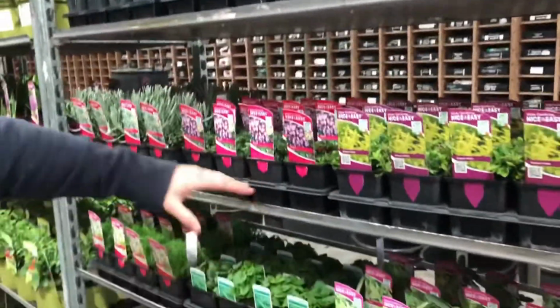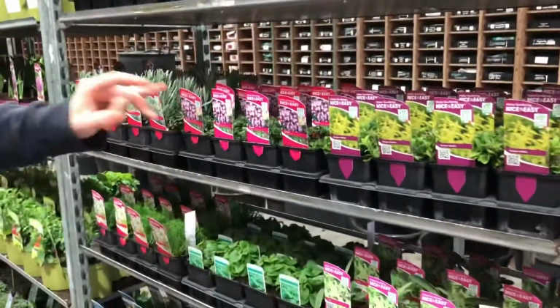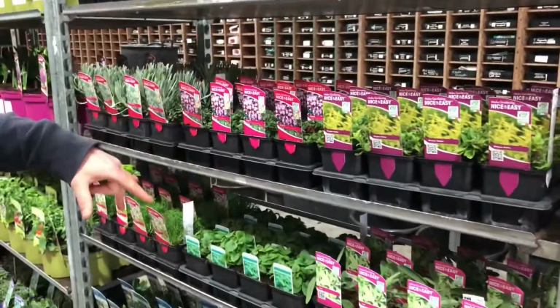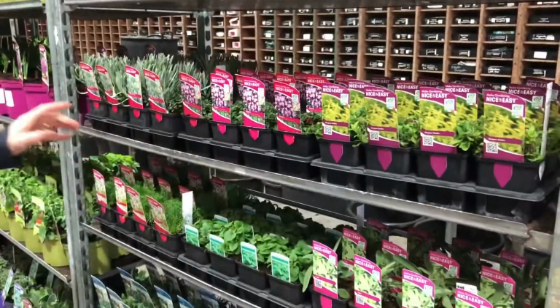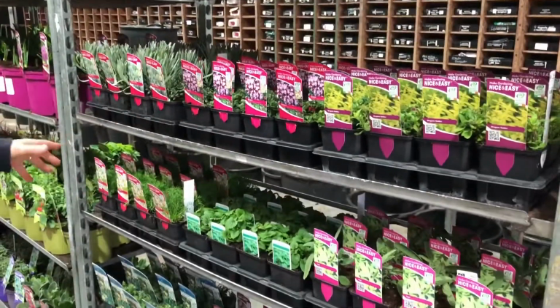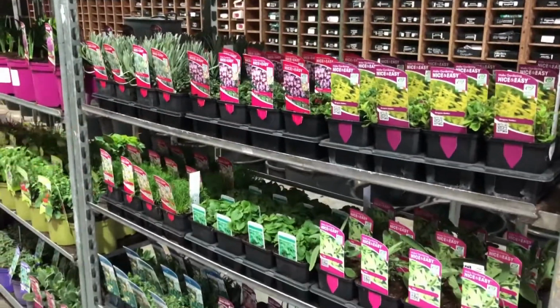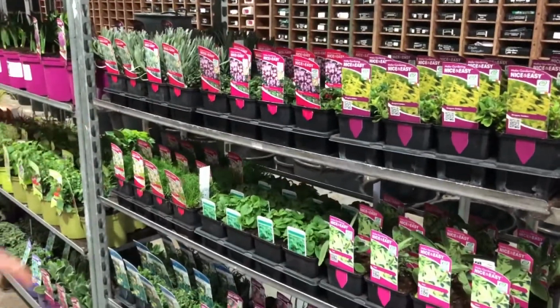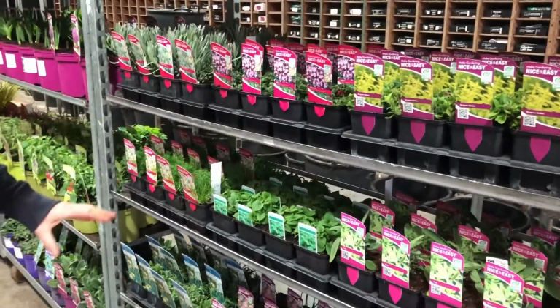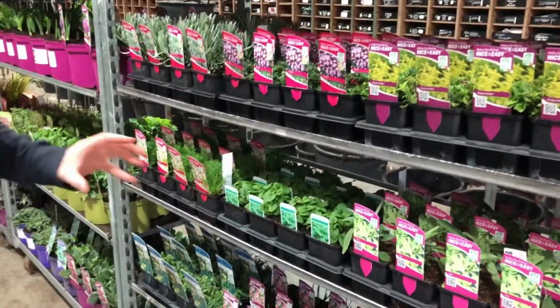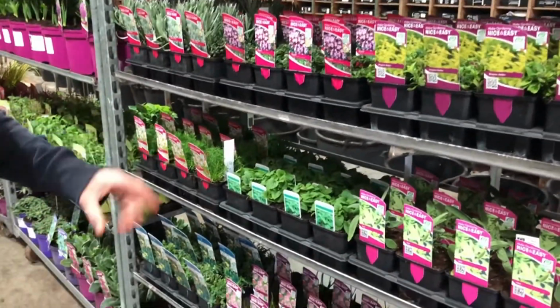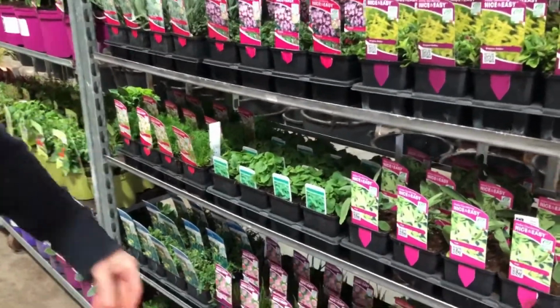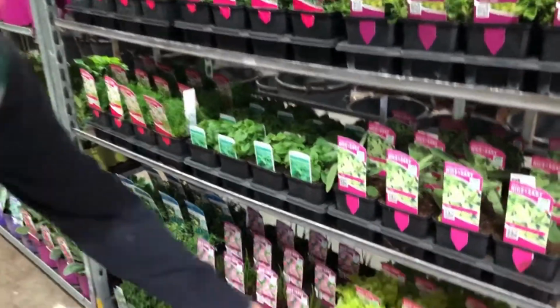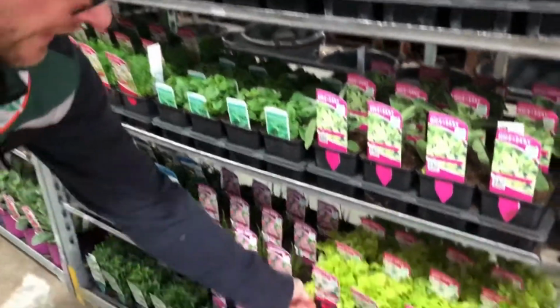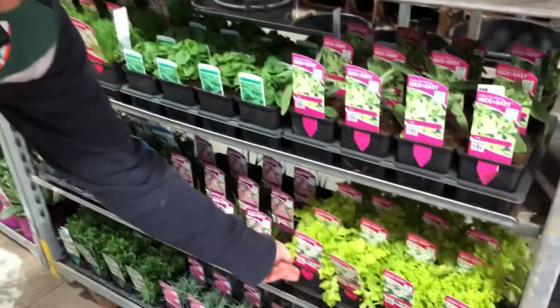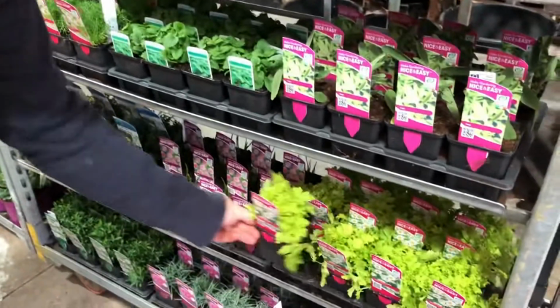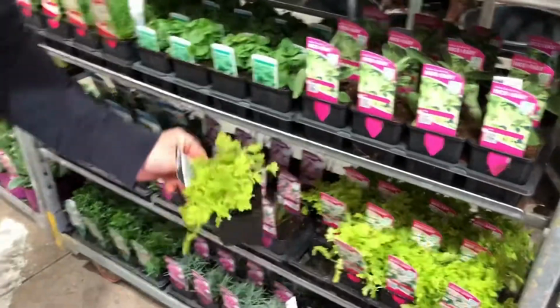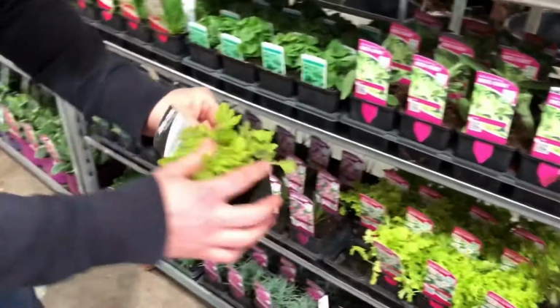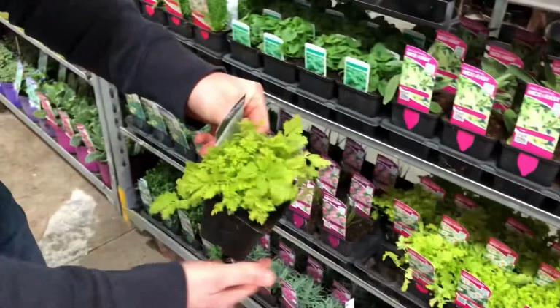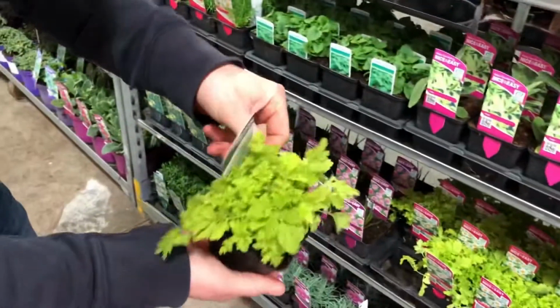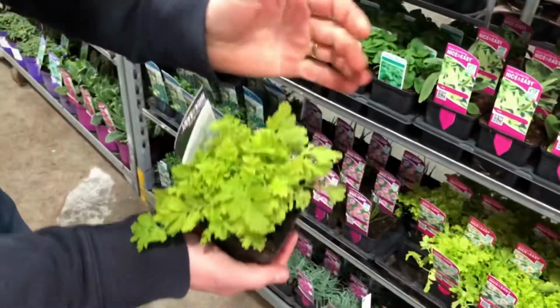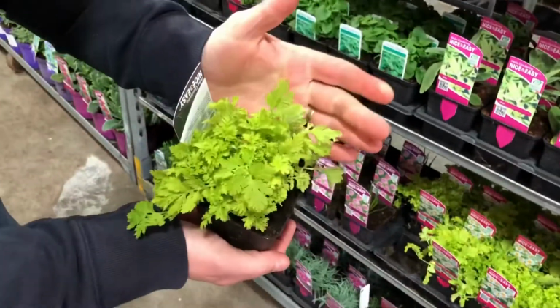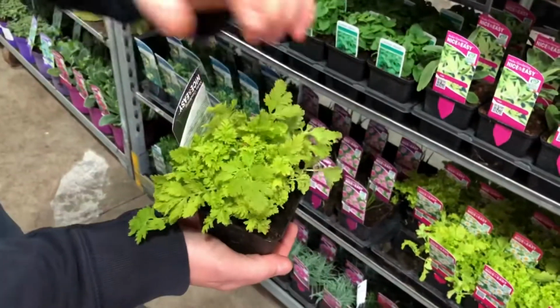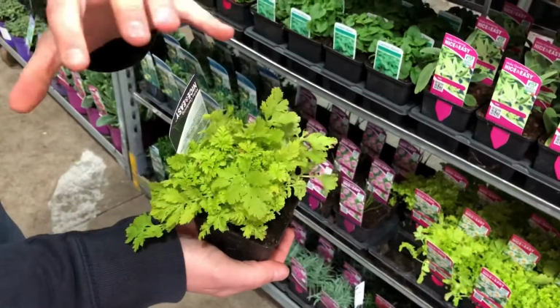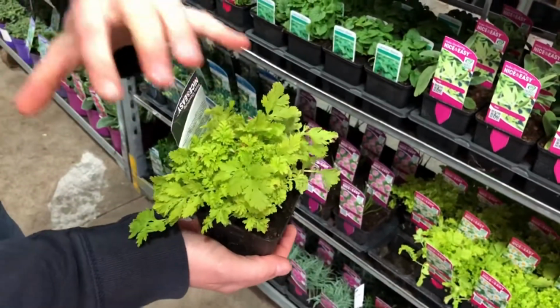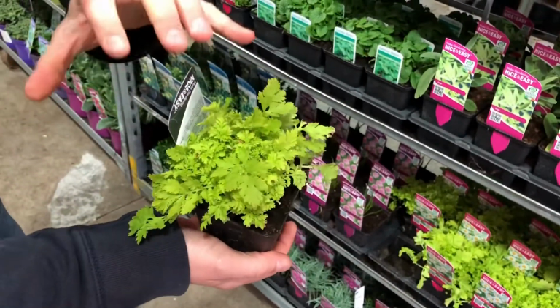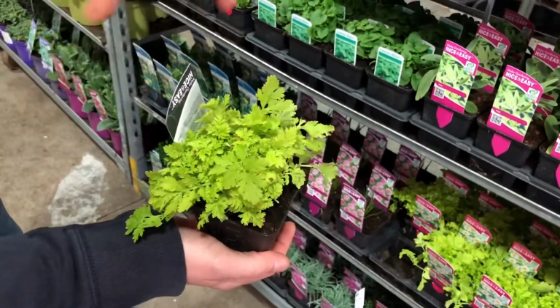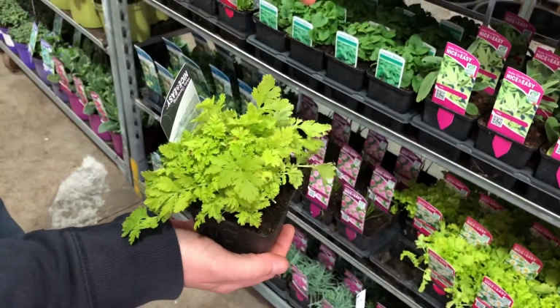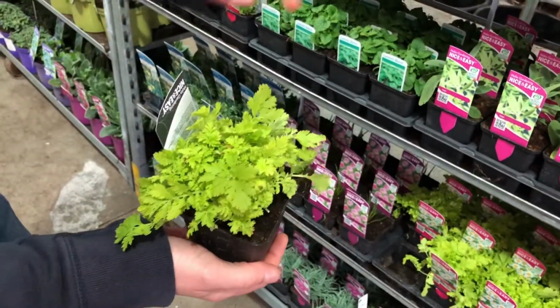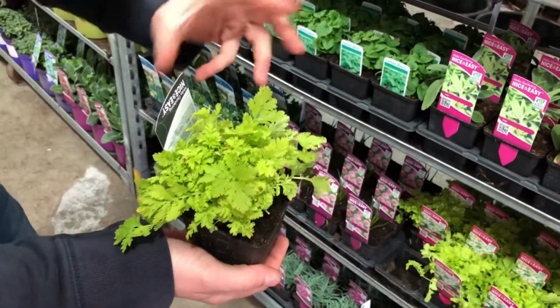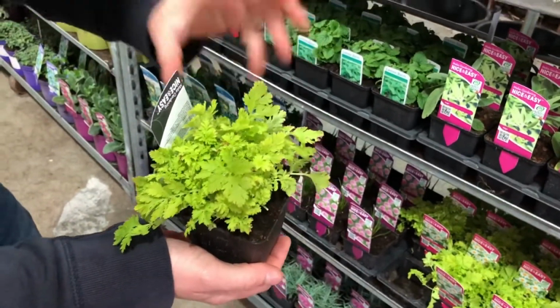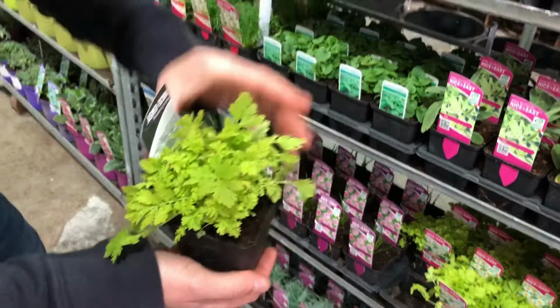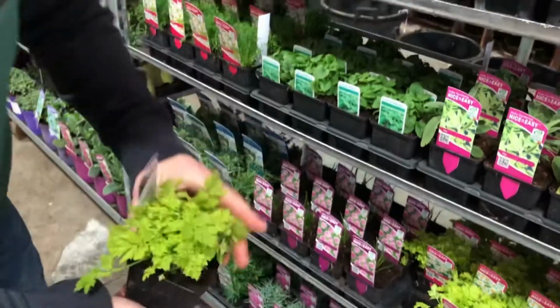Oregano, sages, lemon balms — the usual varieties — and stuff like Golden Feverfew as well, something slightly different for contrast of green. So very, very good quality plants at the moment.